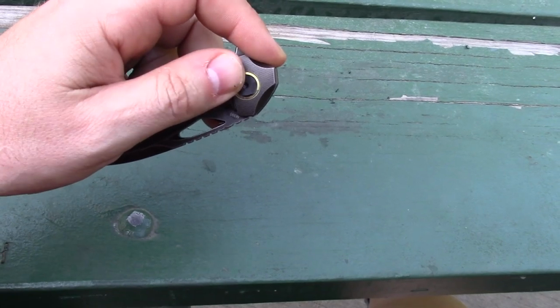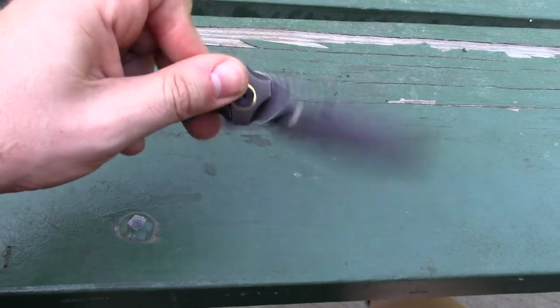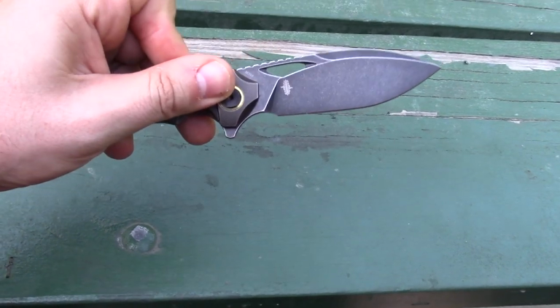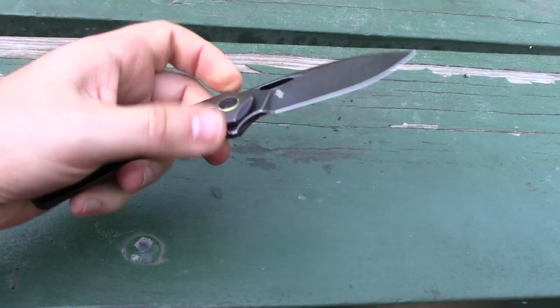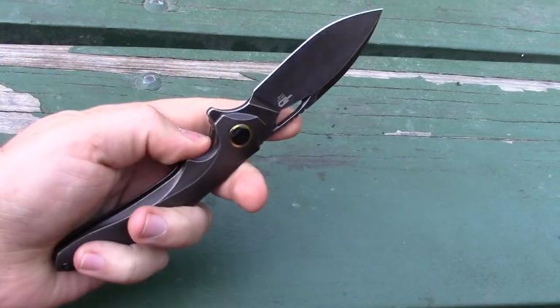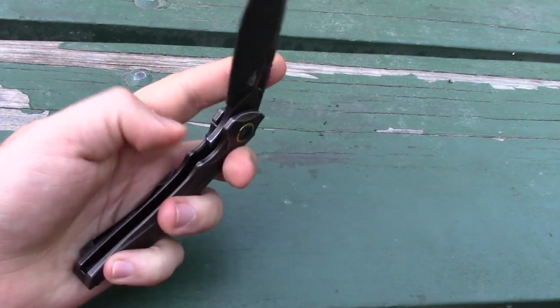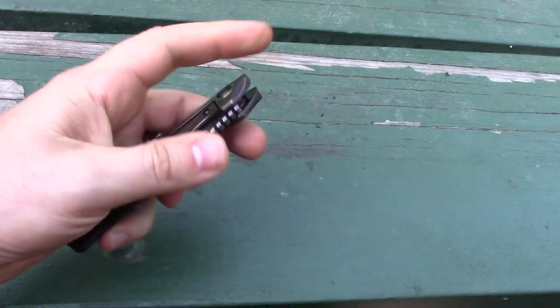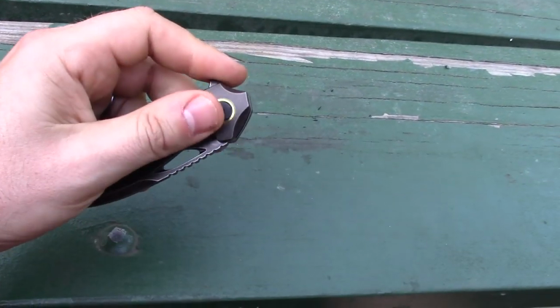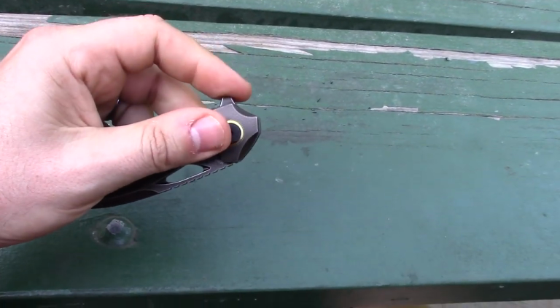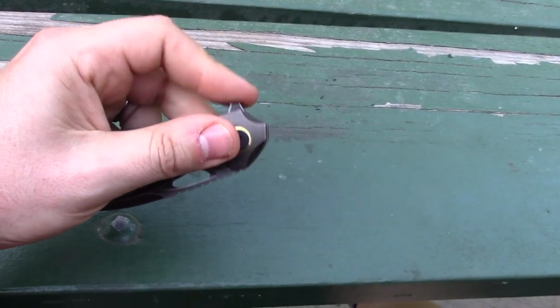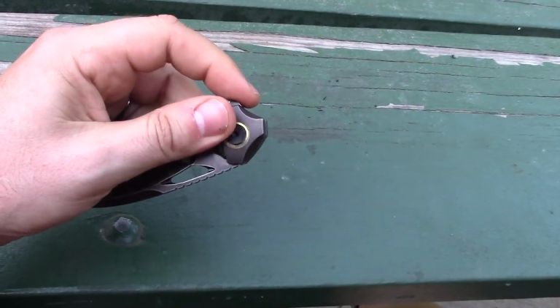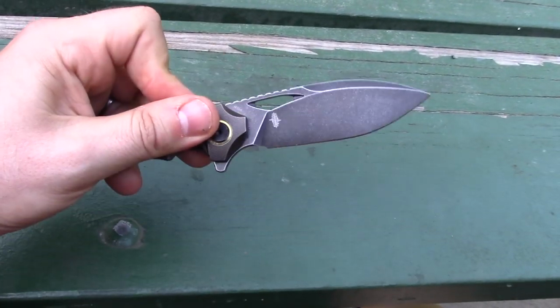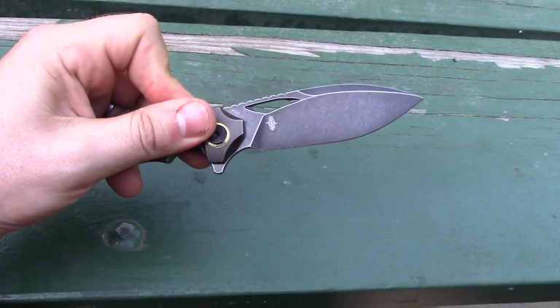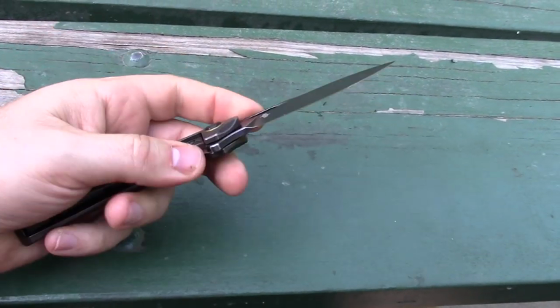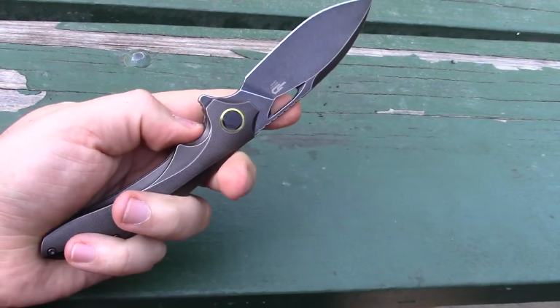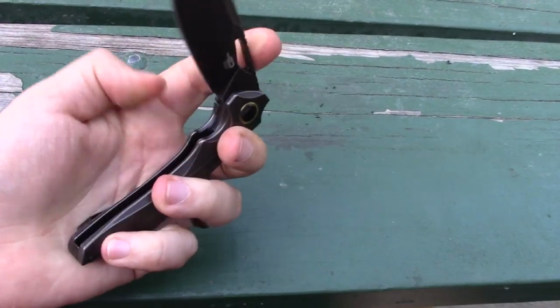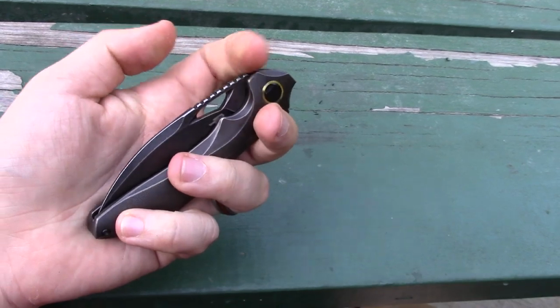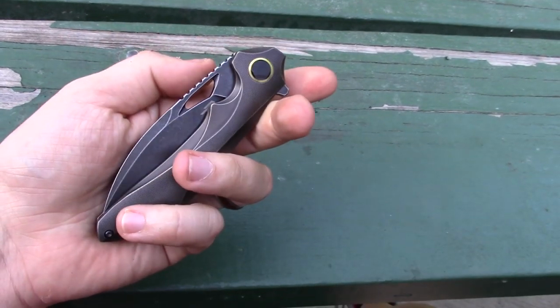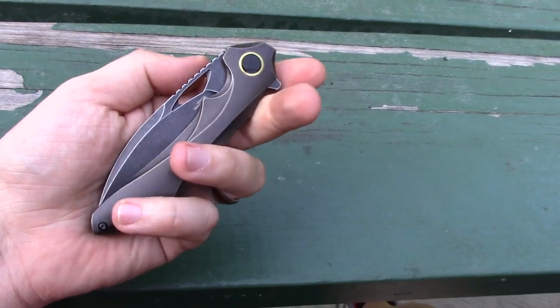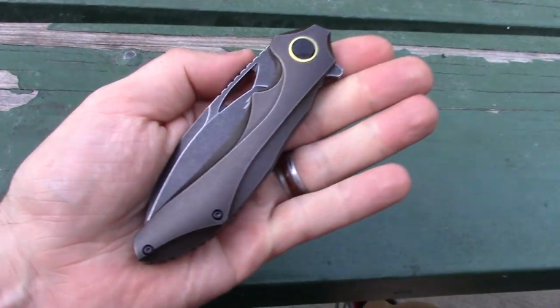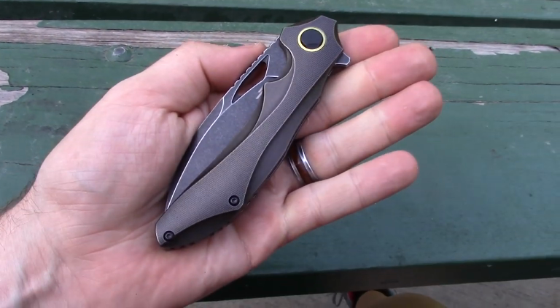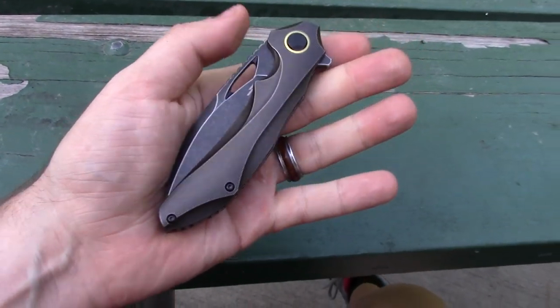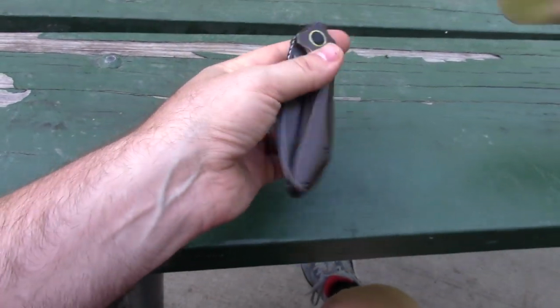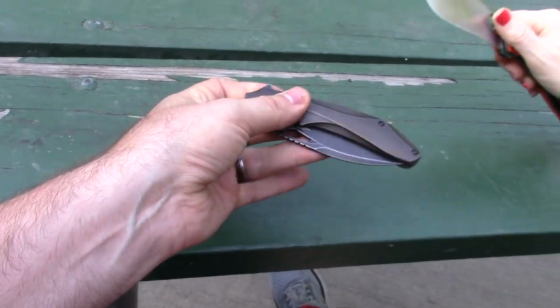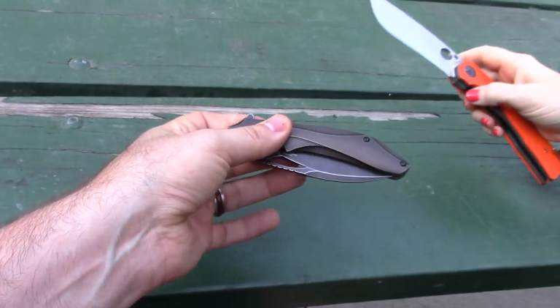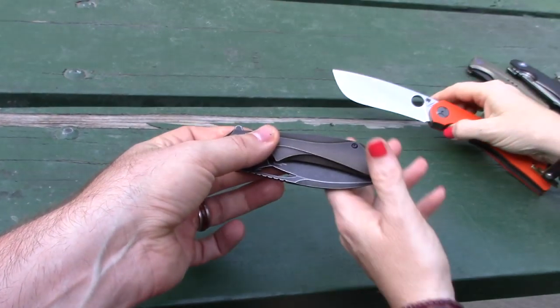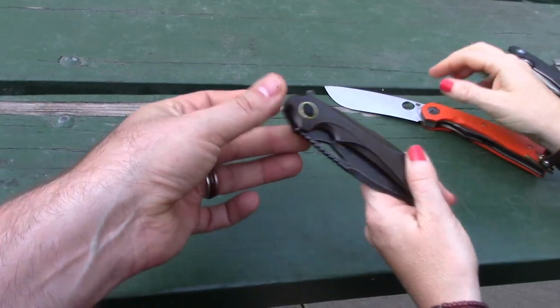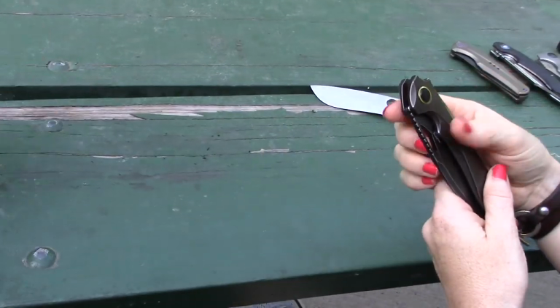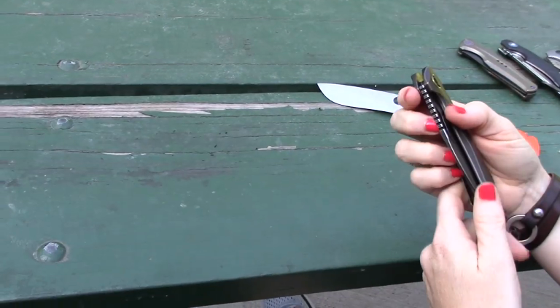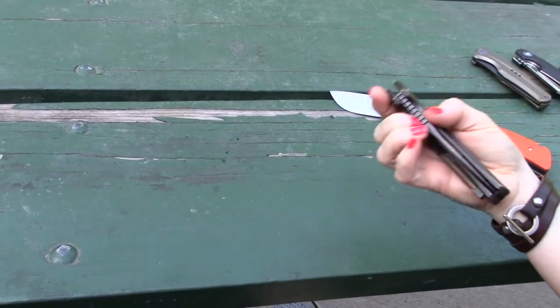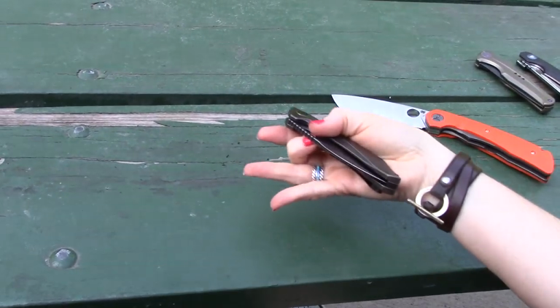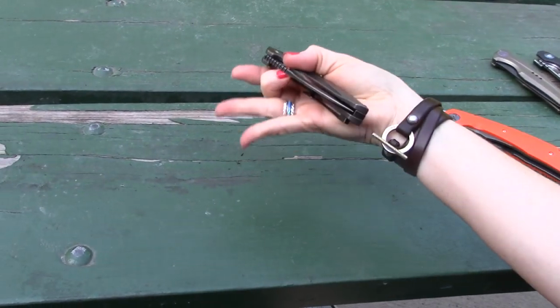It makes light-switching very easy. You can push-button it but it's more of a light-switch knife. The detent is a little stiff for middle-flicking.